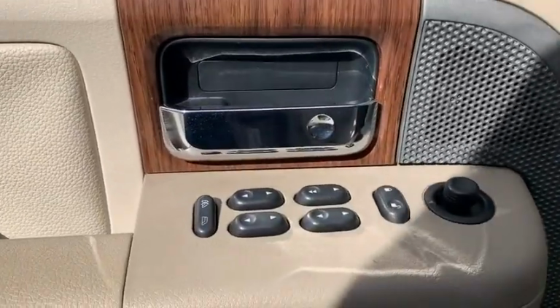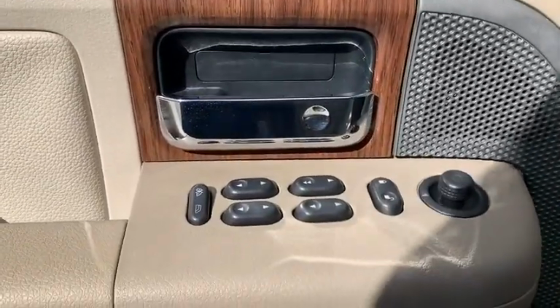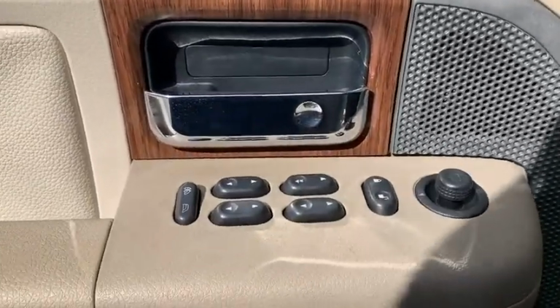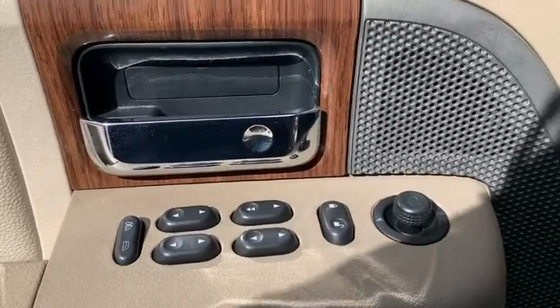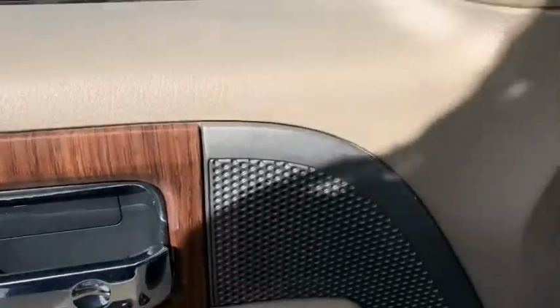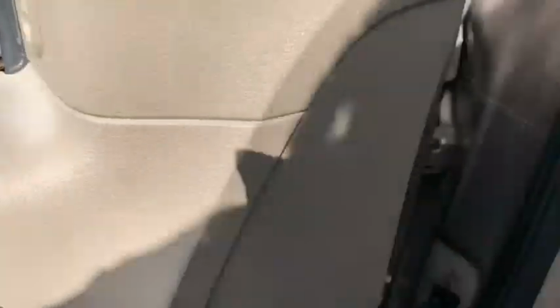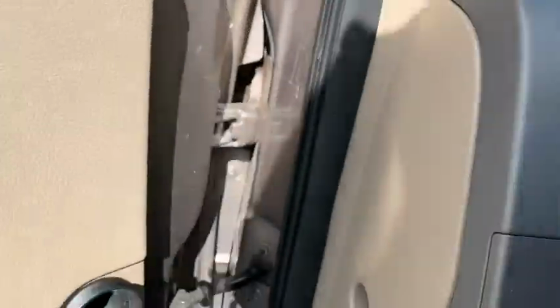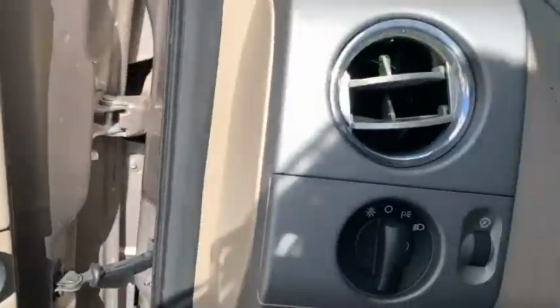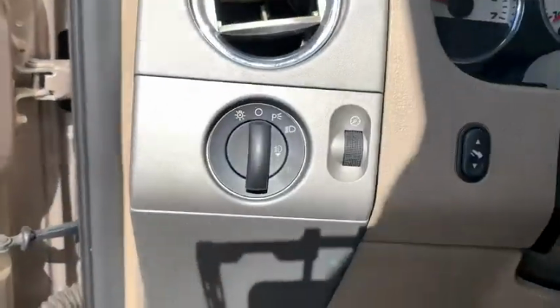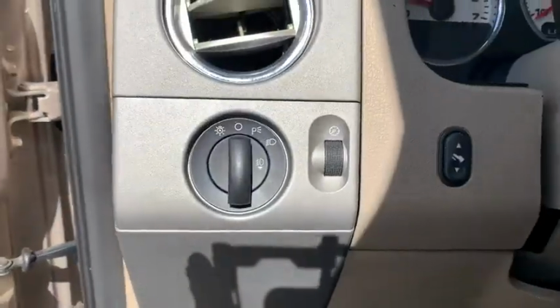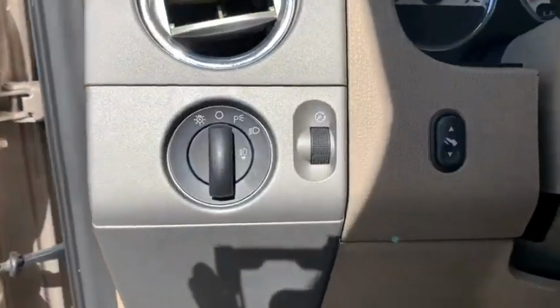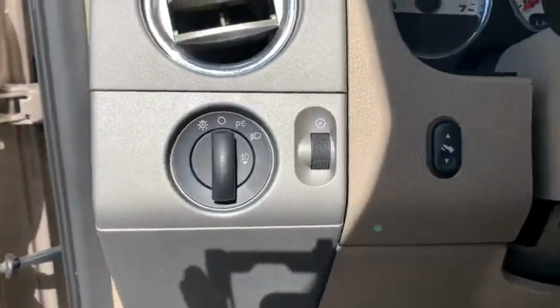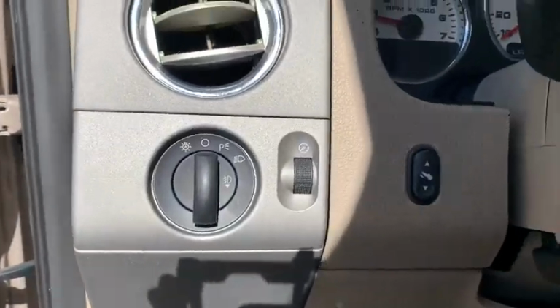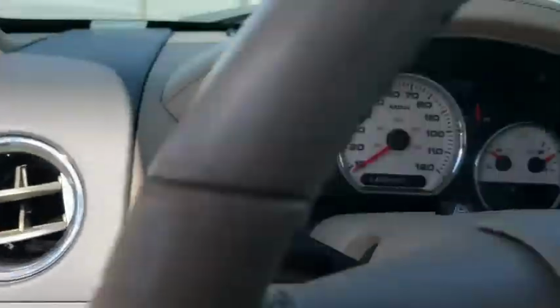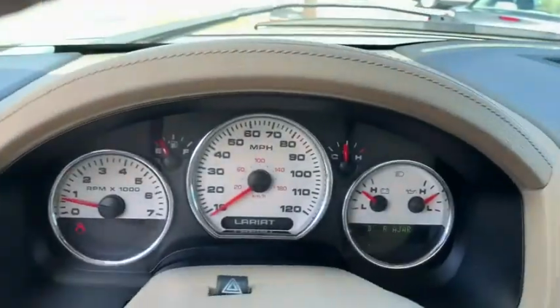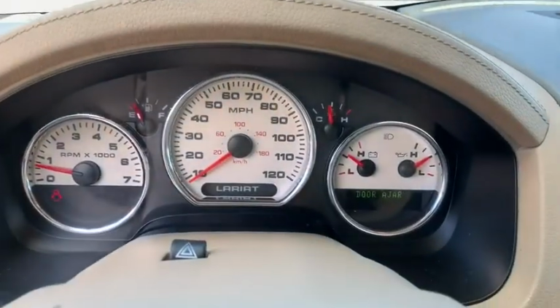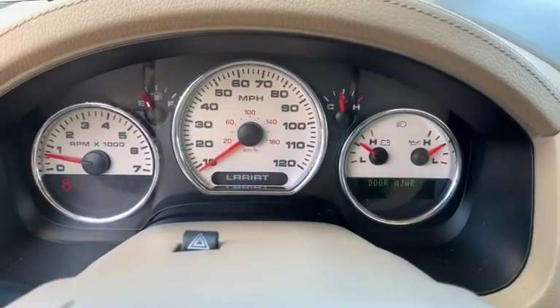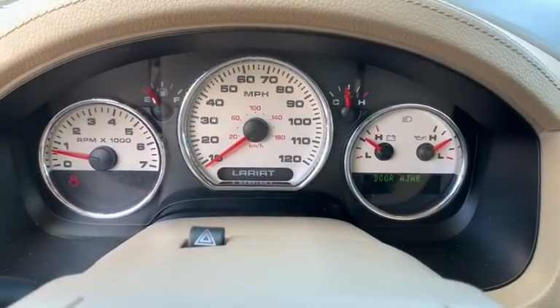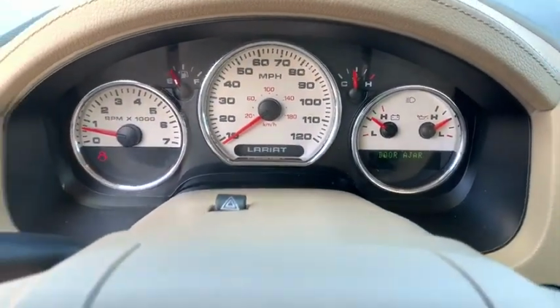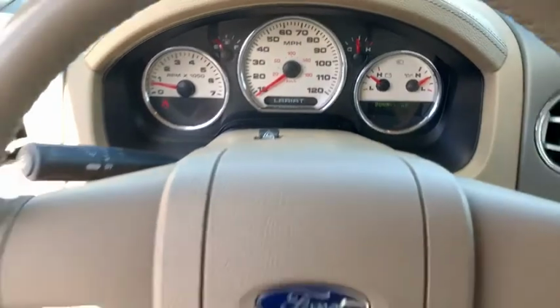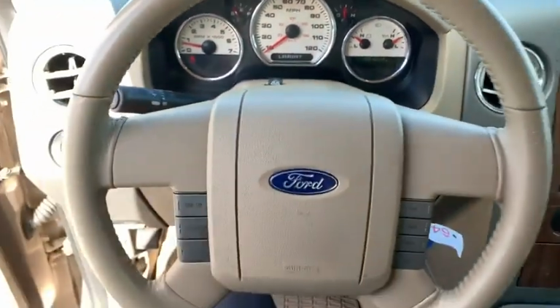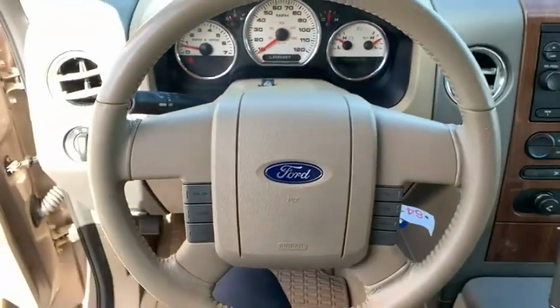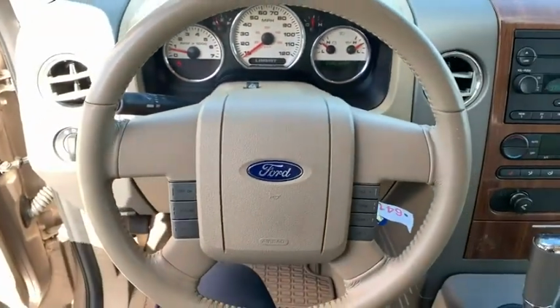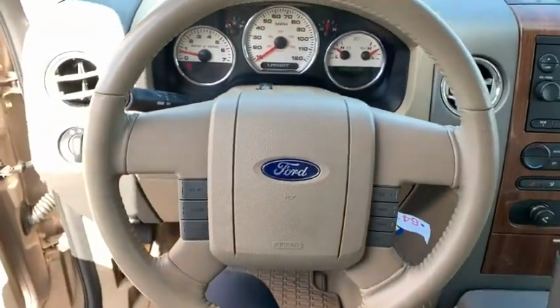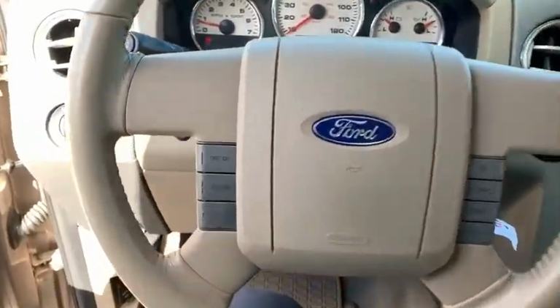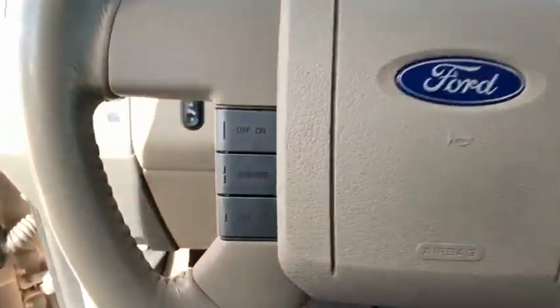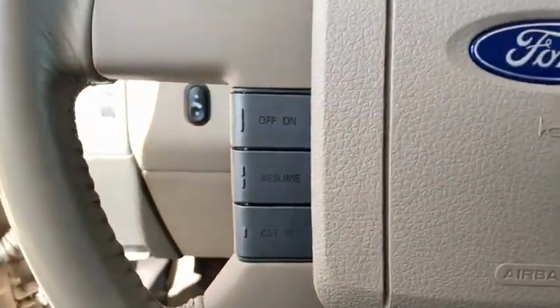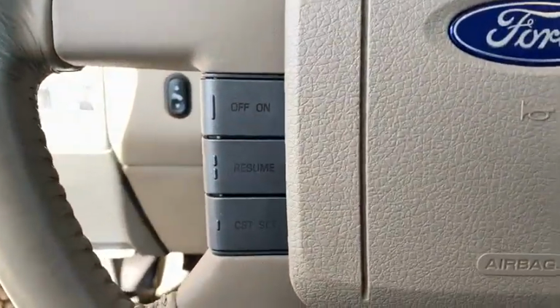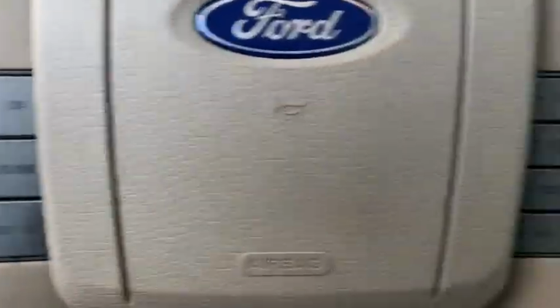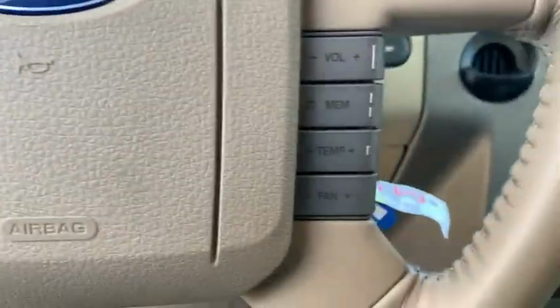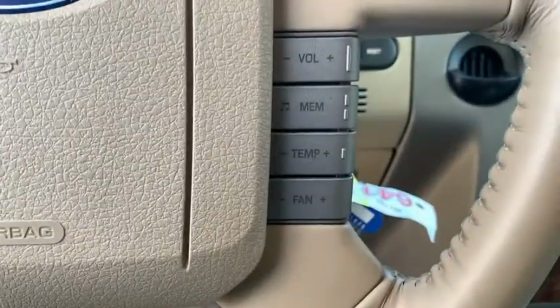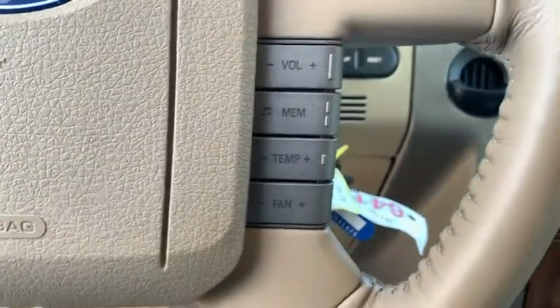CD player, fog lights, compass, tachometer, remote keyless entry, panic alarm, driver vanity mirror, tilt steering wheel, front reading lamps, power driver's seat.